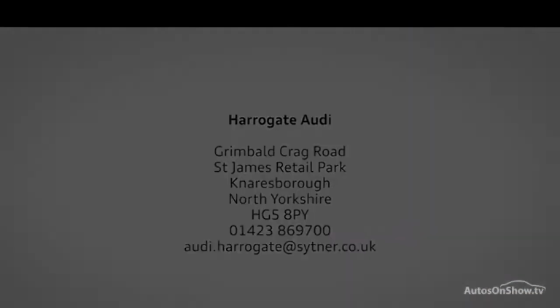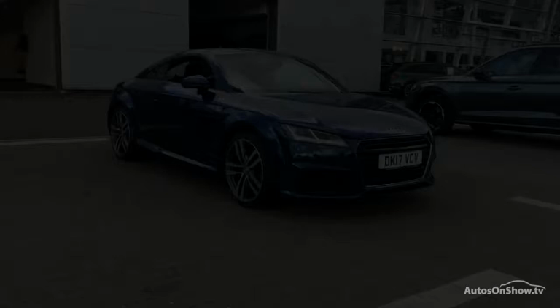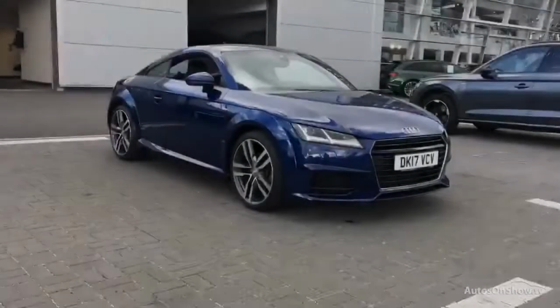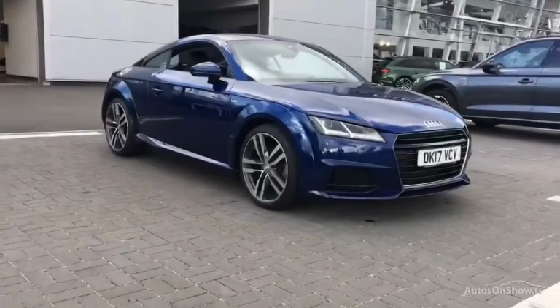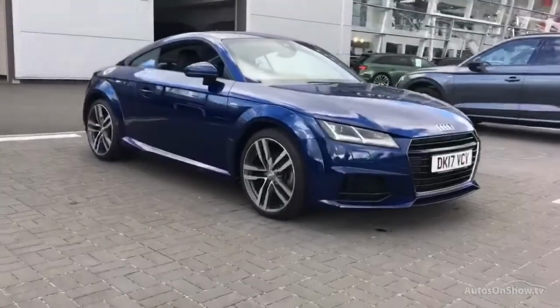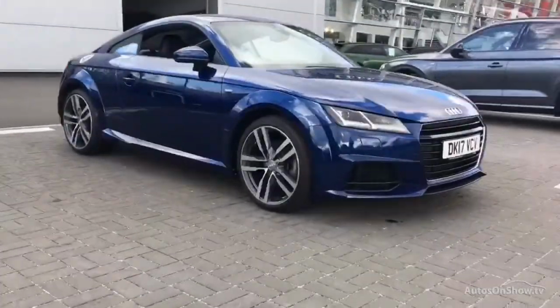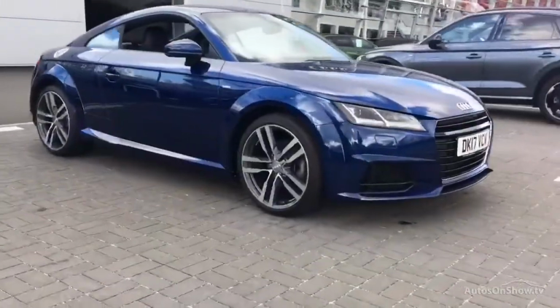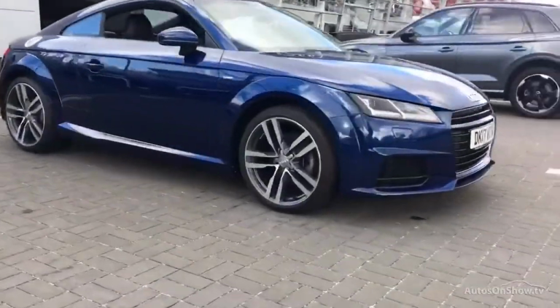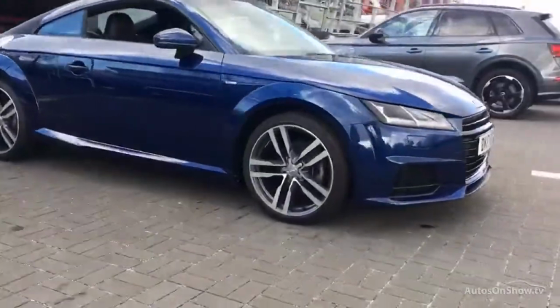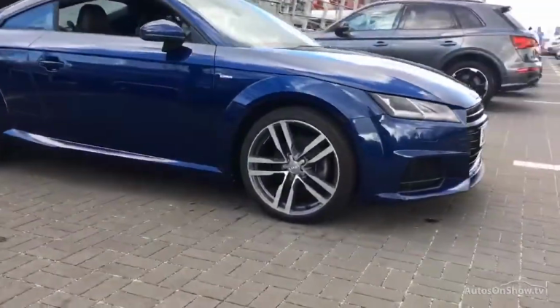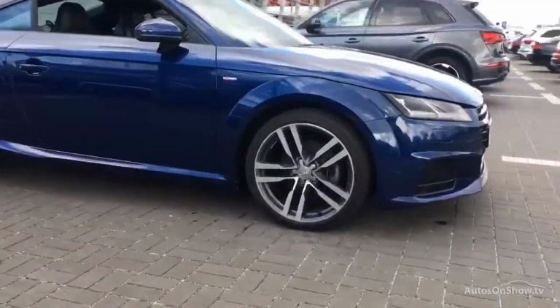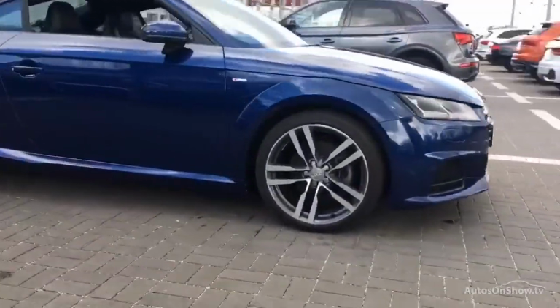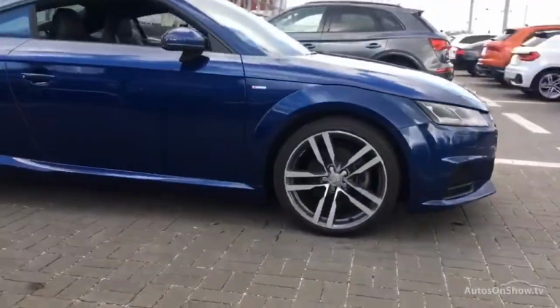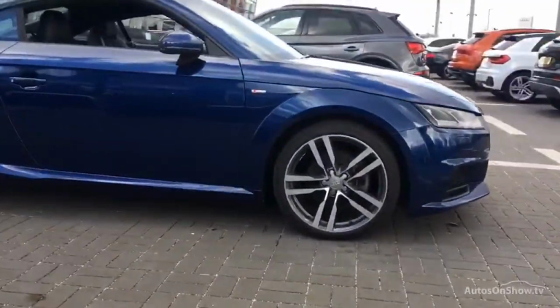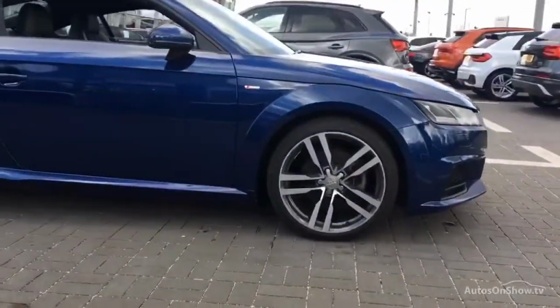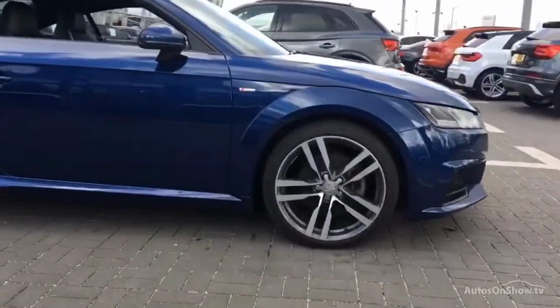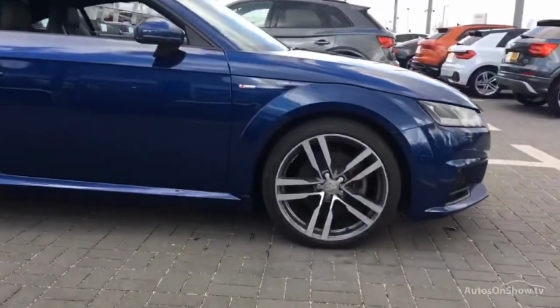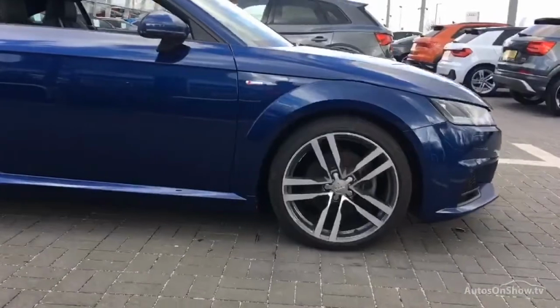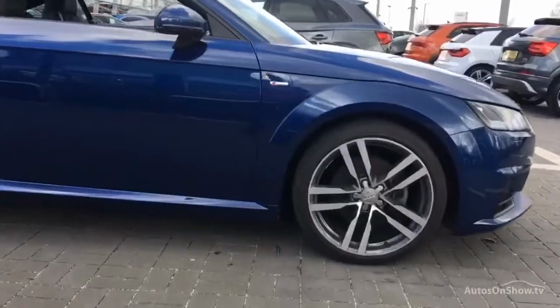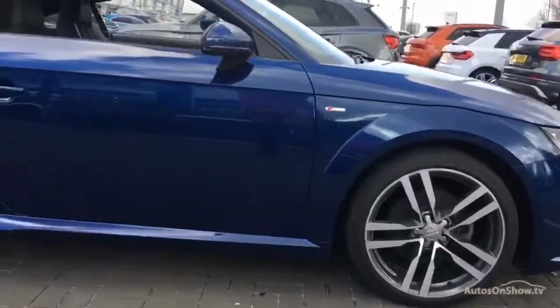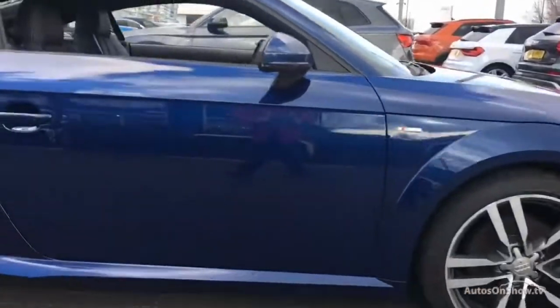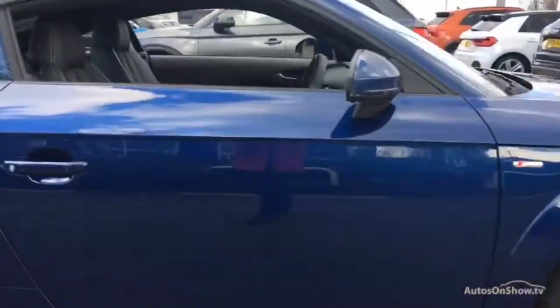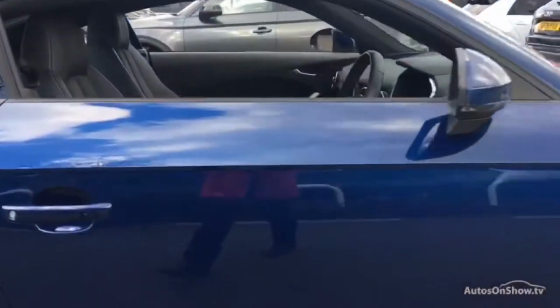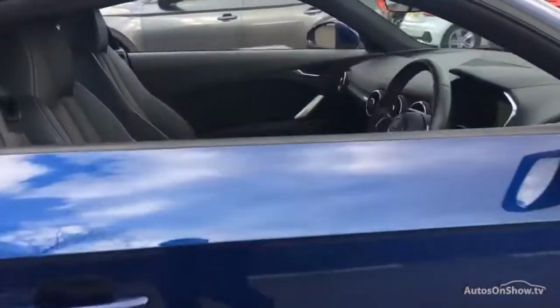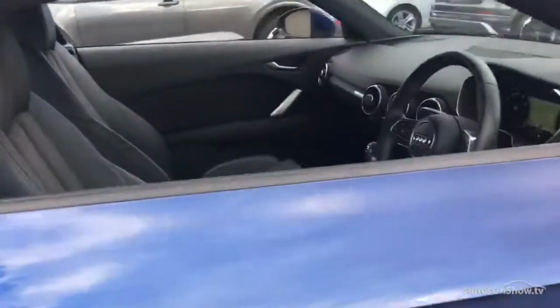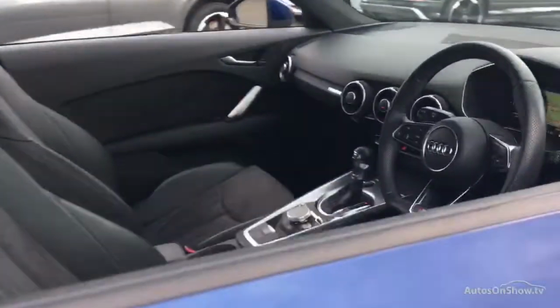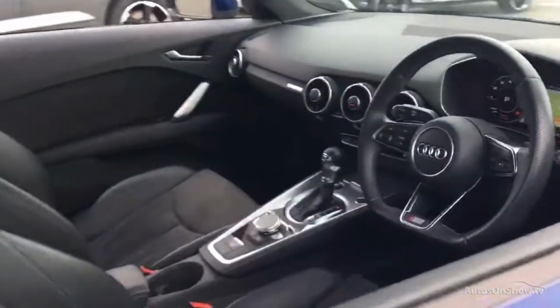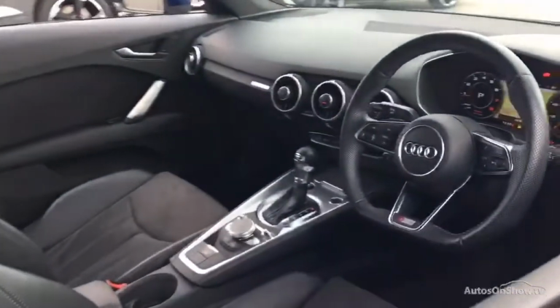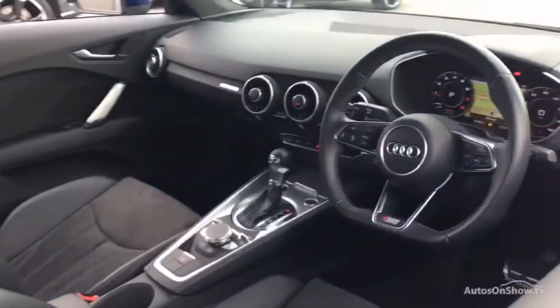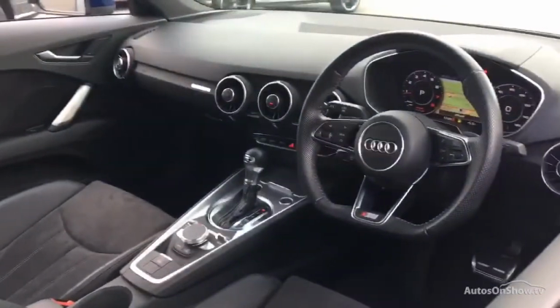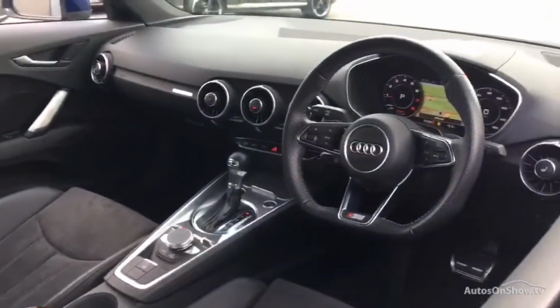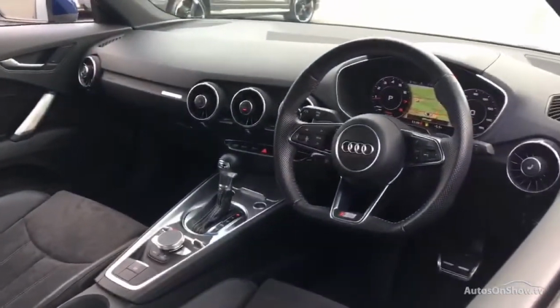Before reaching our forecourts, every pre-owned Audi we receive has to meet Audi's approved used programme as standard. But here at Sytner, we like to go the extra mile.